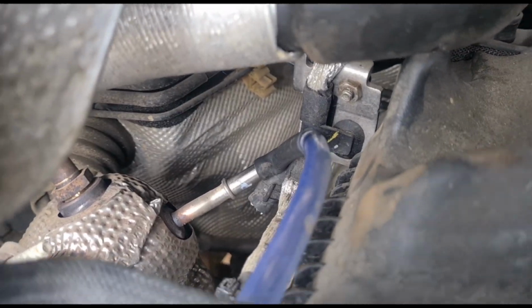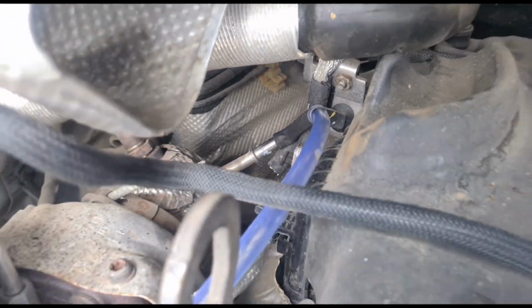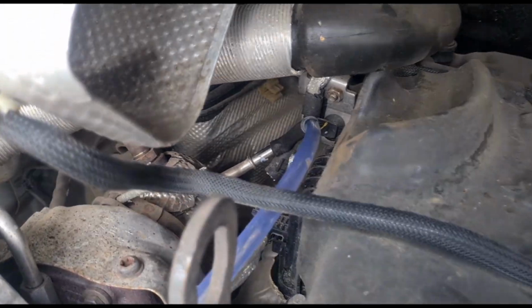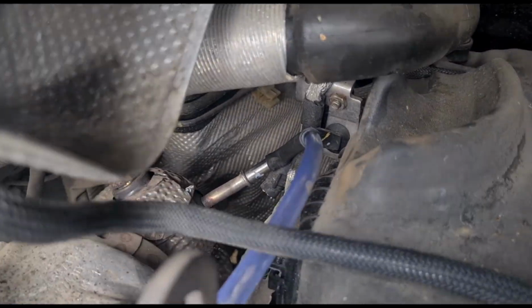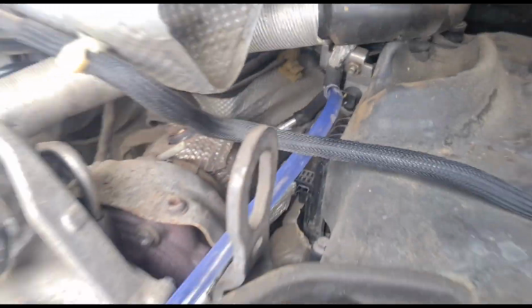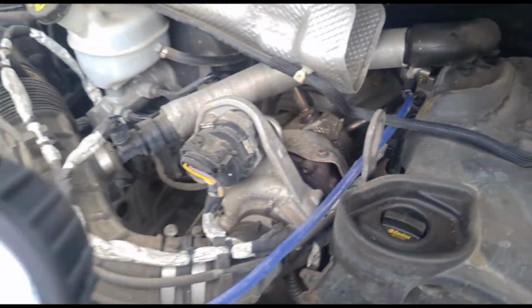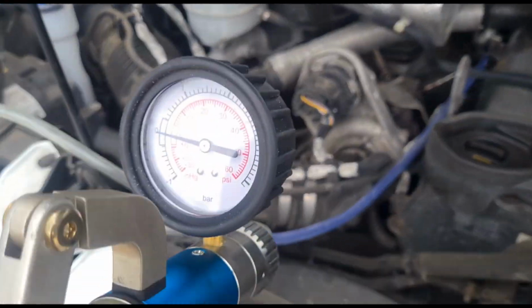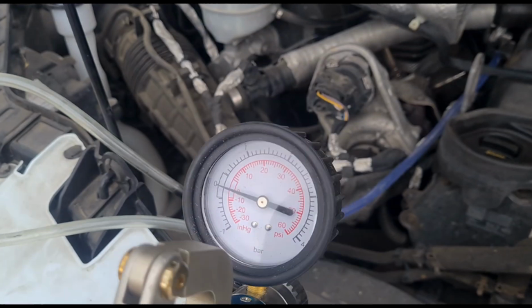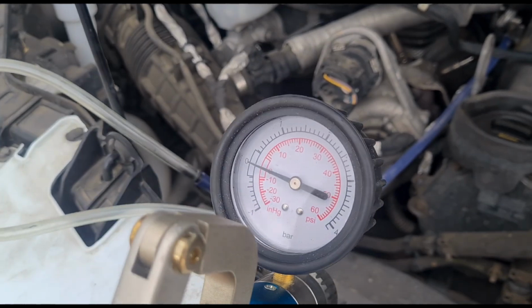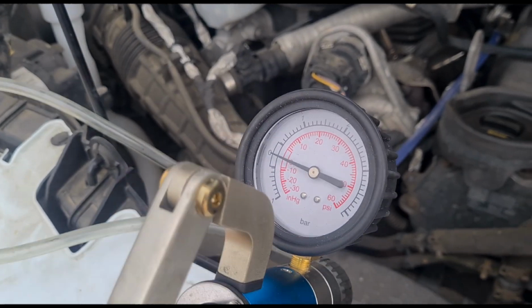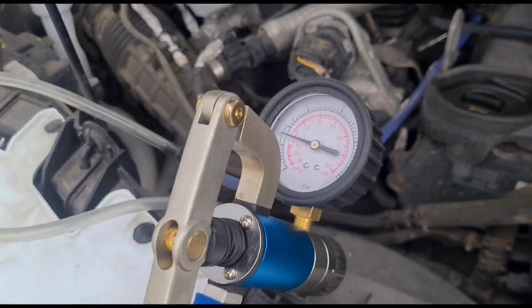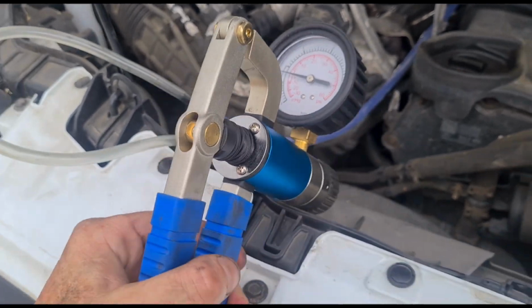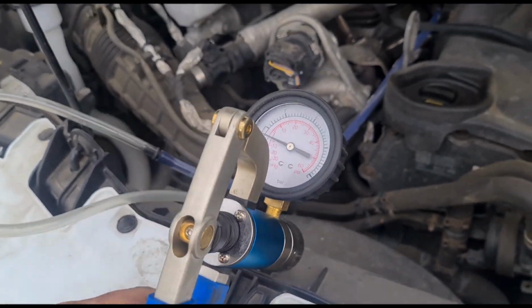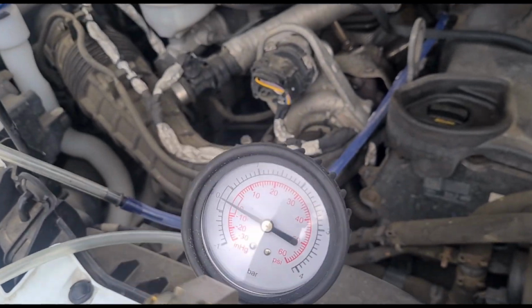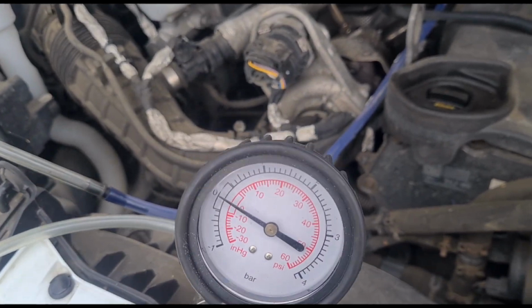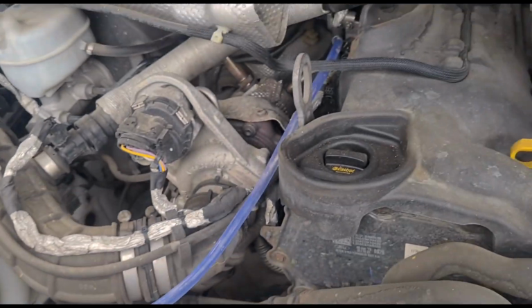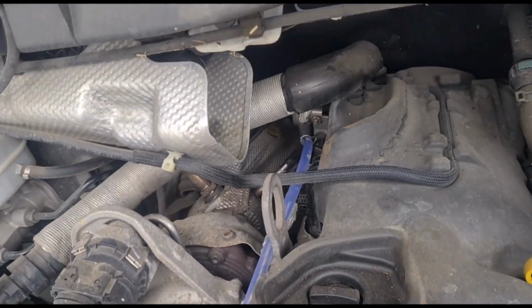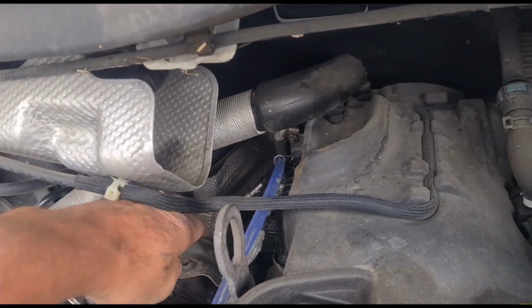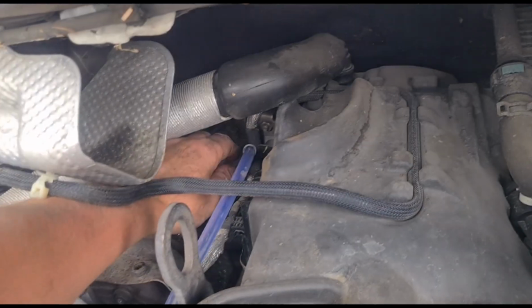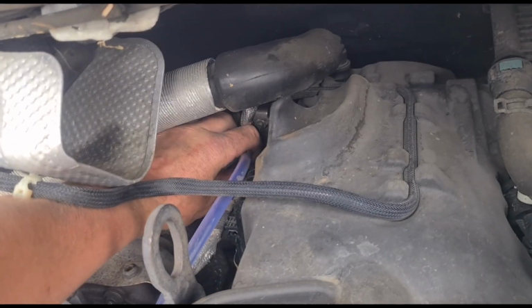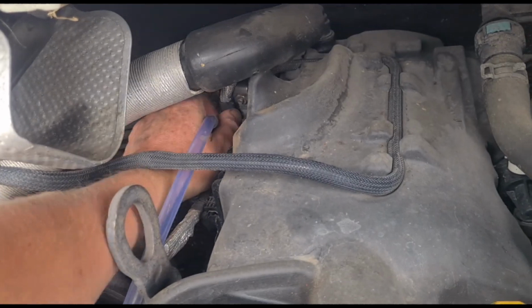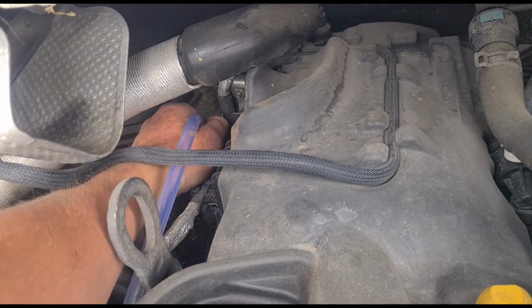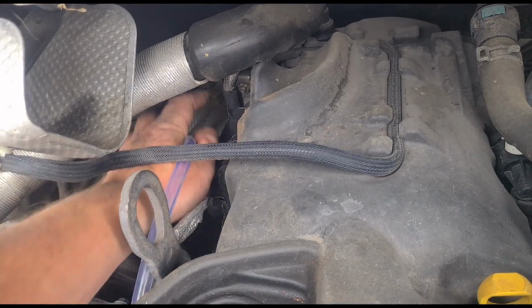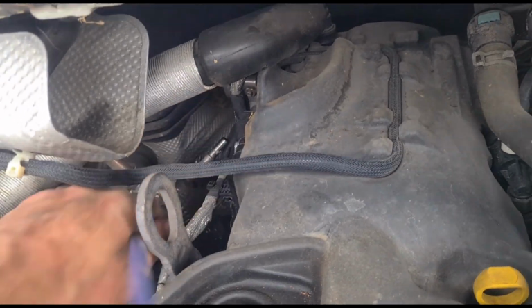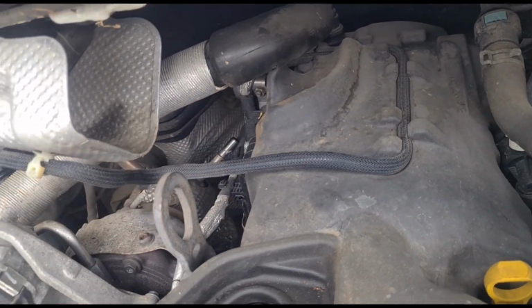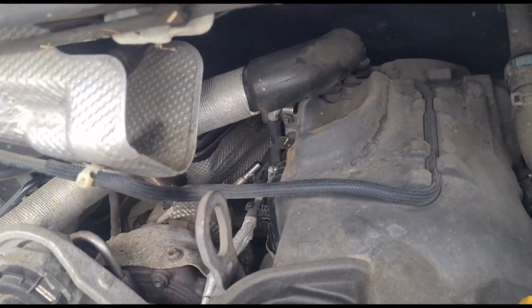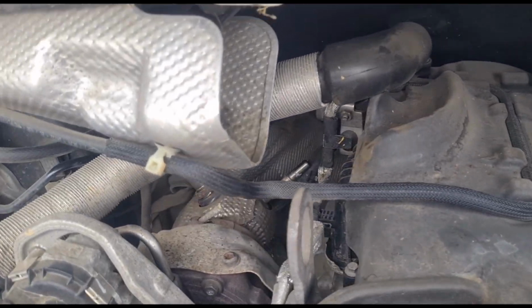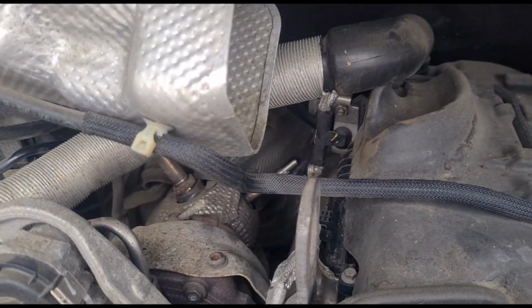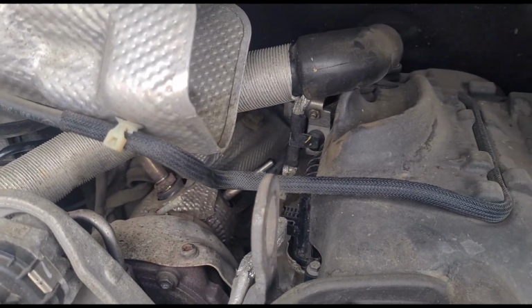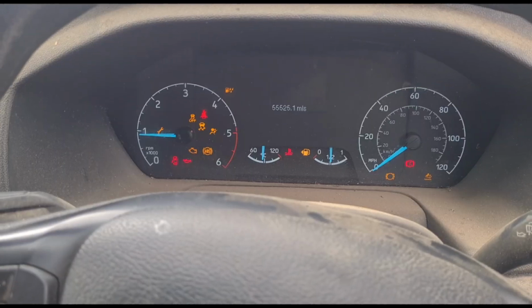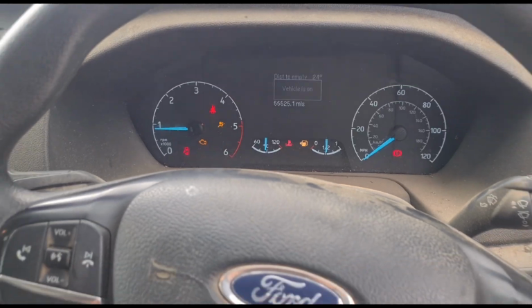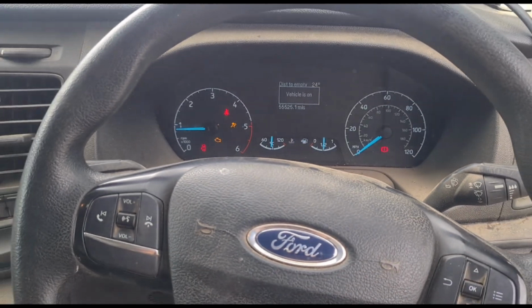I've got the pressure sensor disconnected just to make sure that the pipe isn't blocked. I've got a pressure gauge attached to it - we'll just make sure it's not blocked, because if it is blocked then we'd be getting an incorrect reading. So we'll connect the pressure sensor back up now.